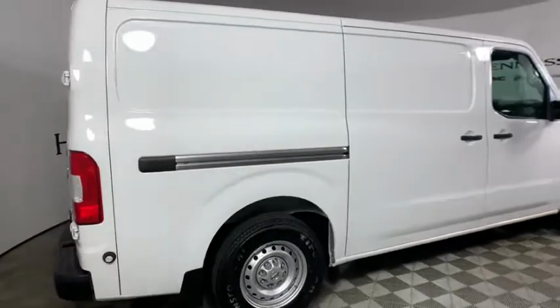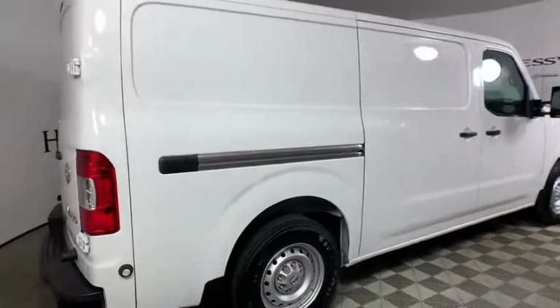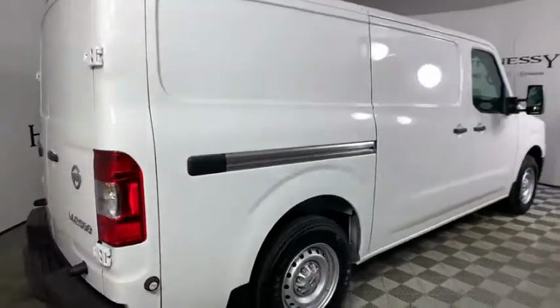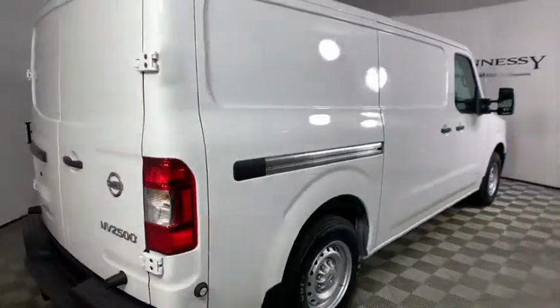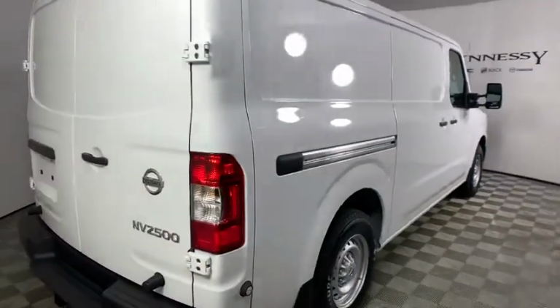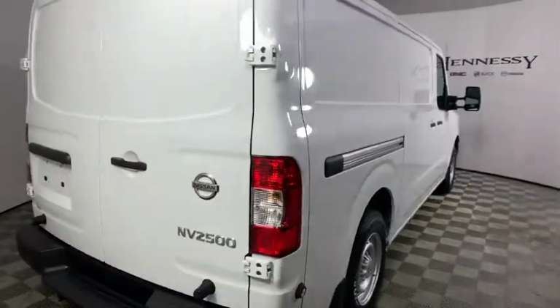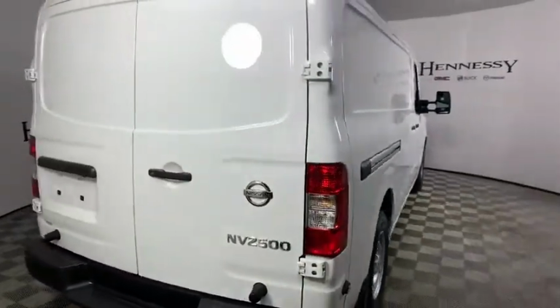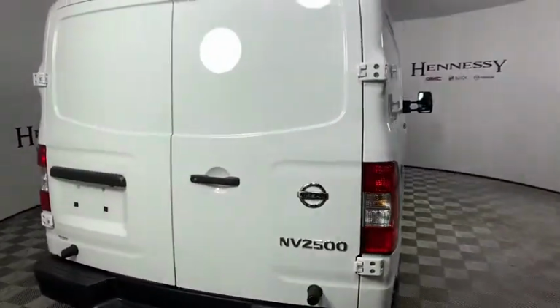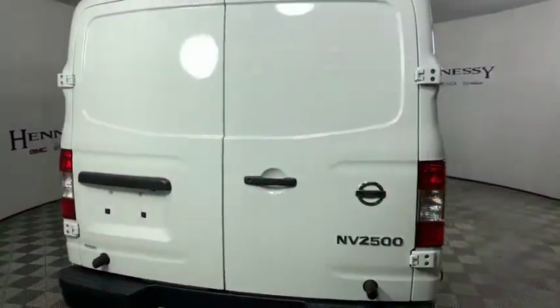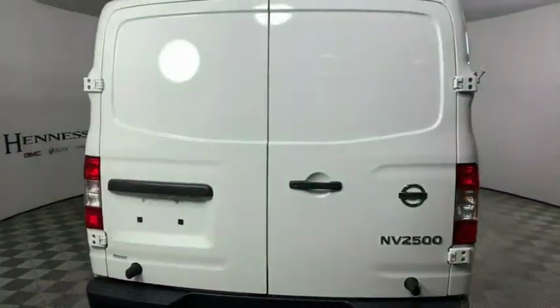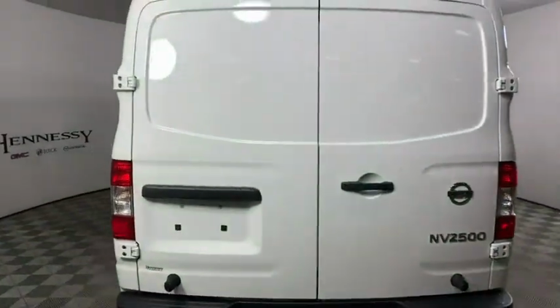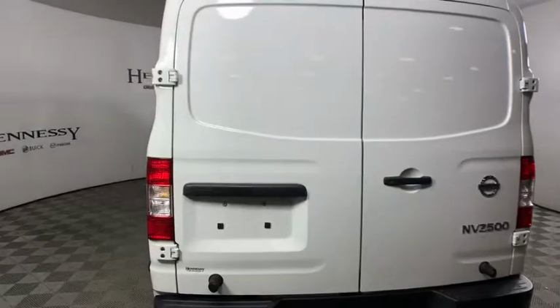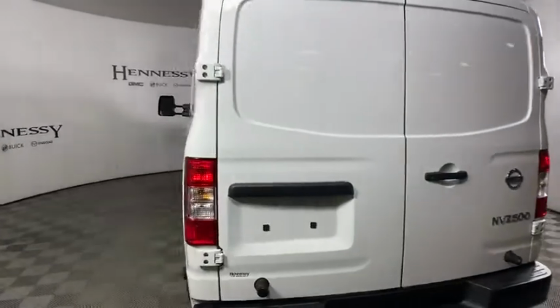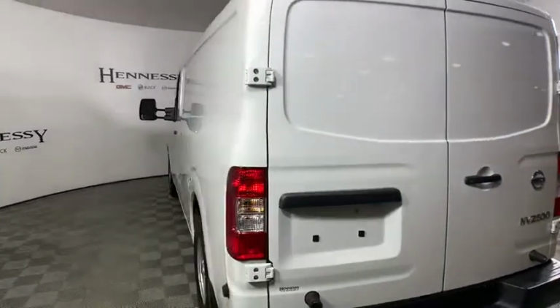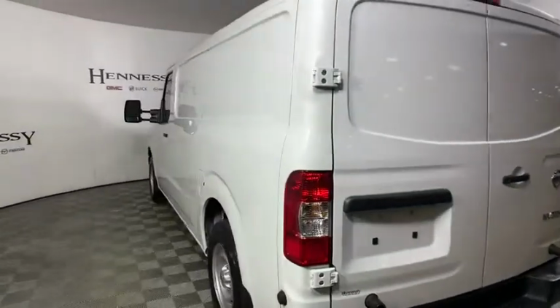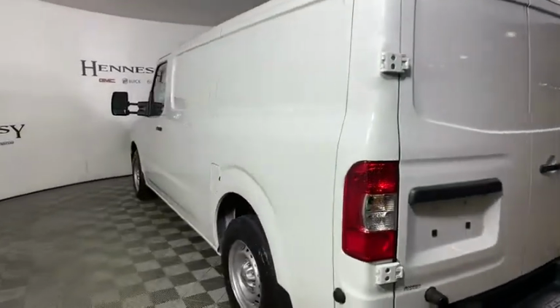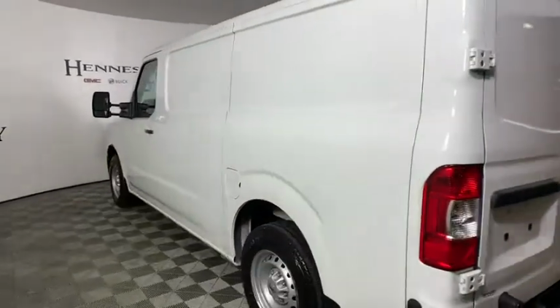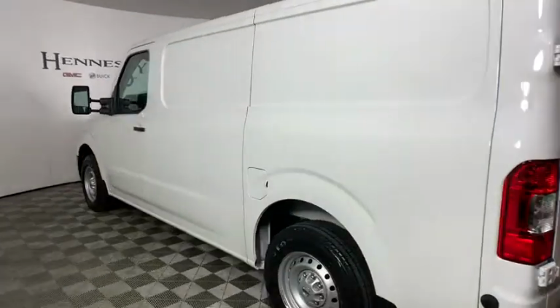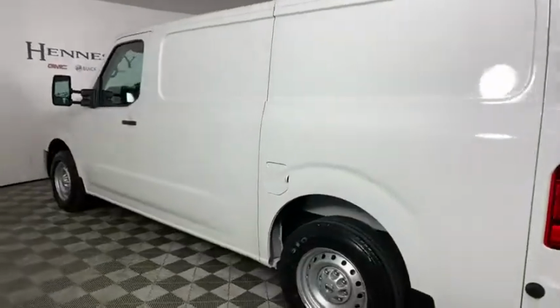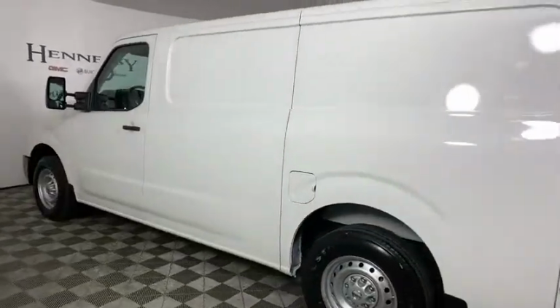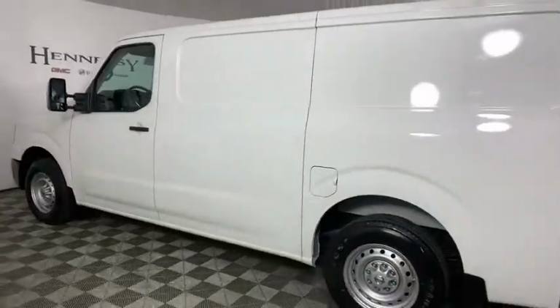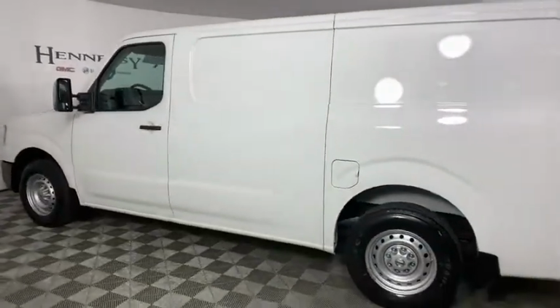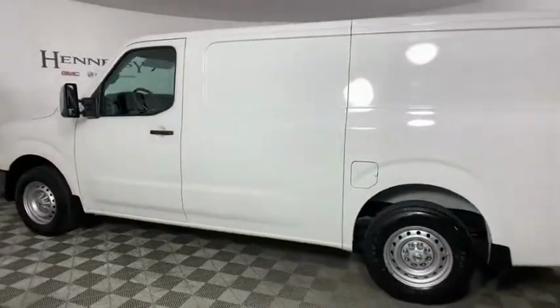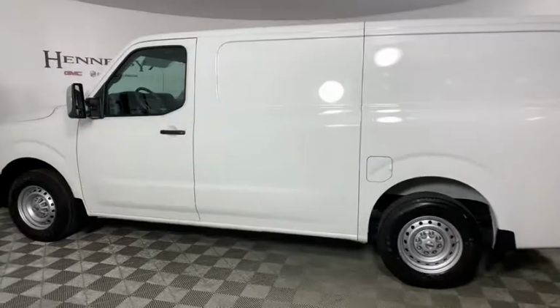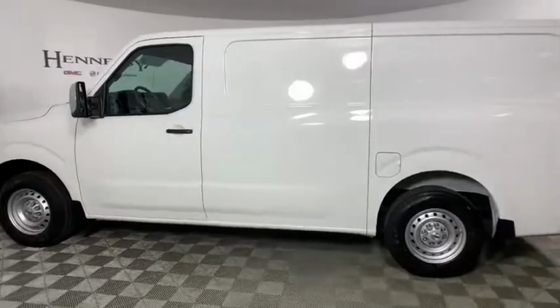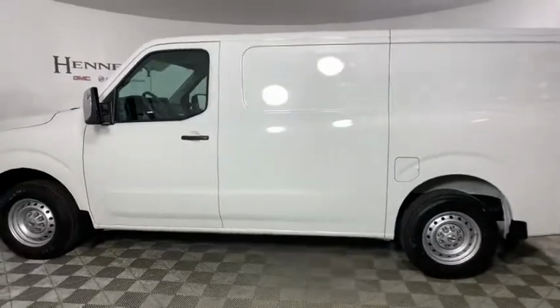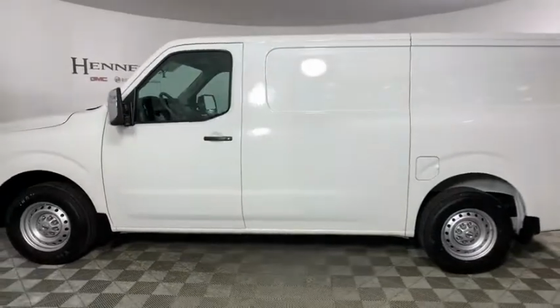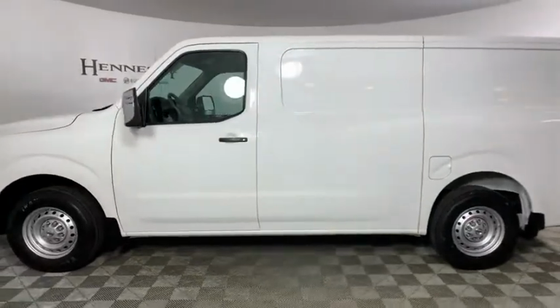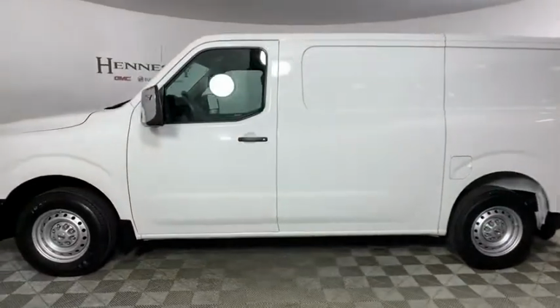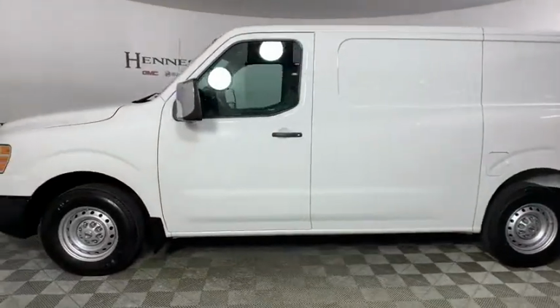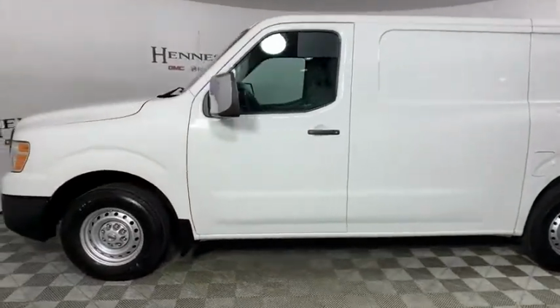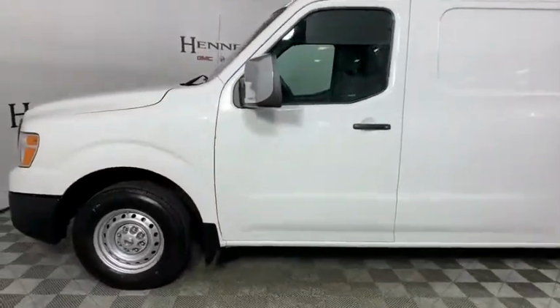The NV2500 pairs a comfort-oriented cabin with the functionality of a commercial work truck, including an available V8 engine. This vehicle has less than 3,000 miles. Here are some of this vehicle's great options.